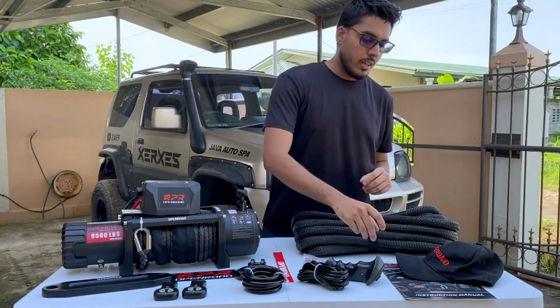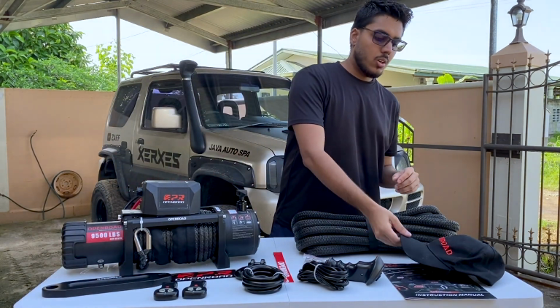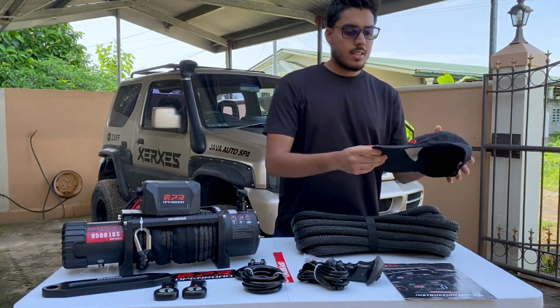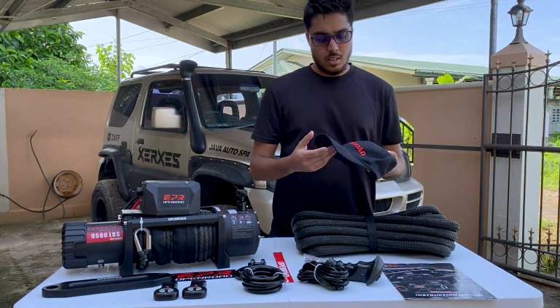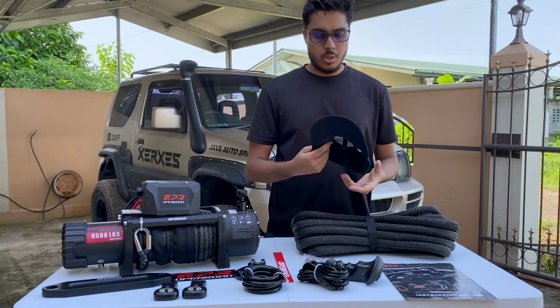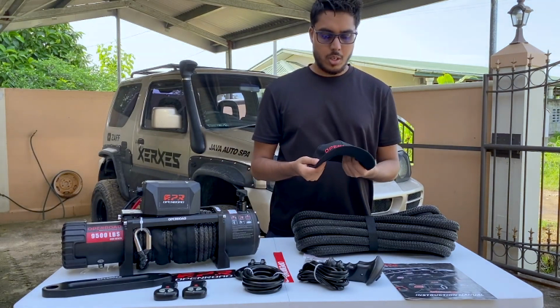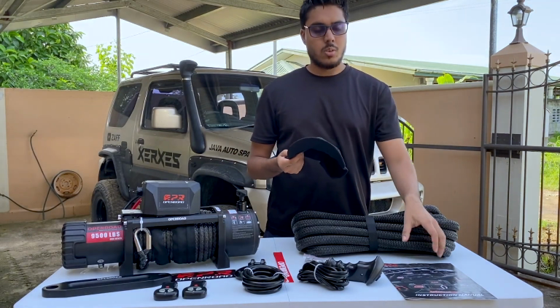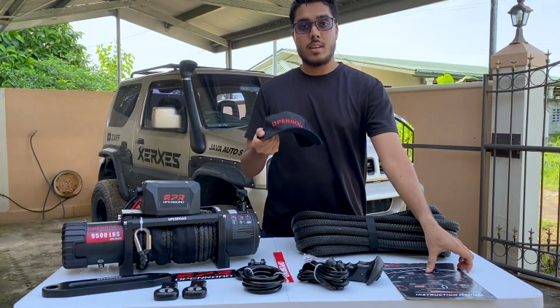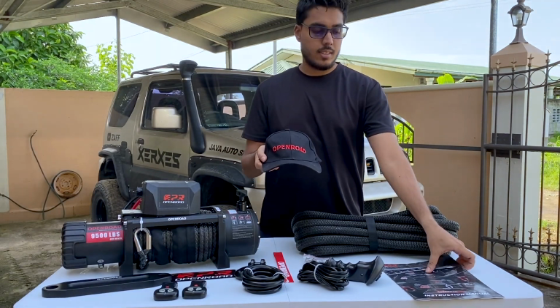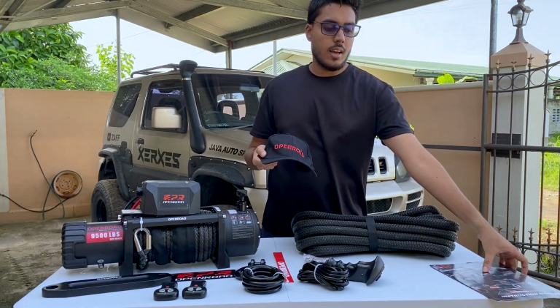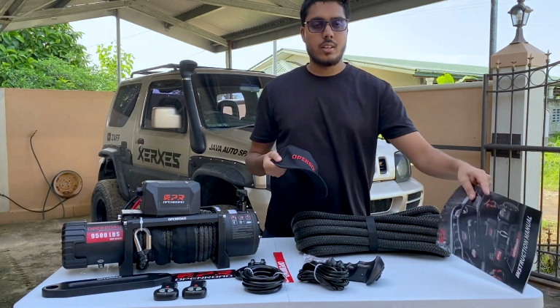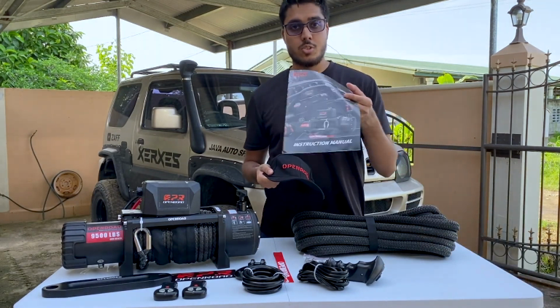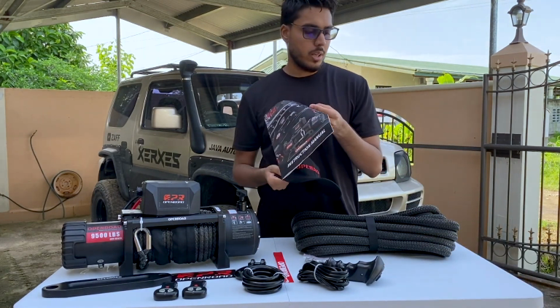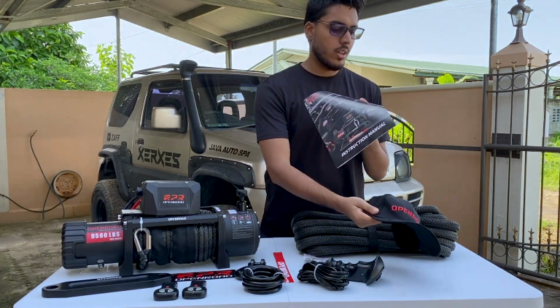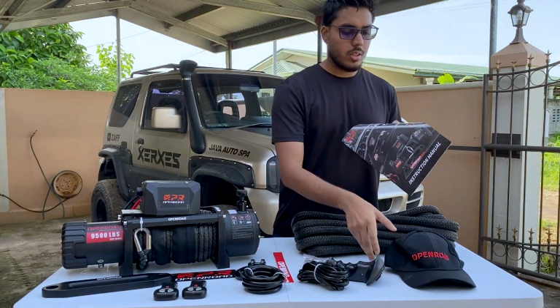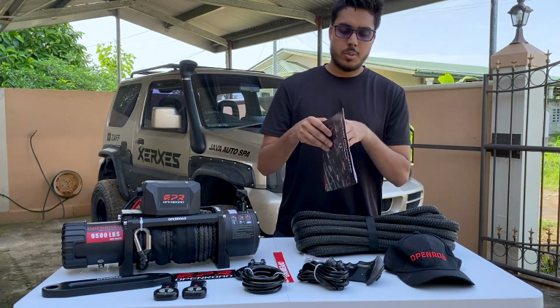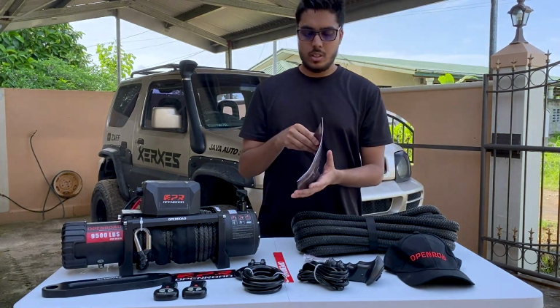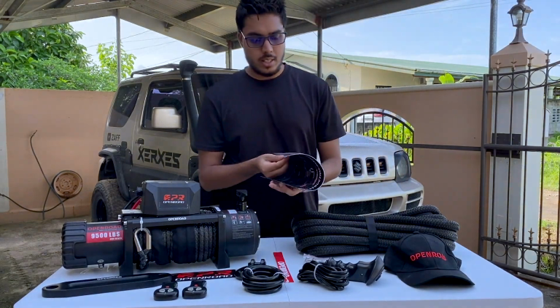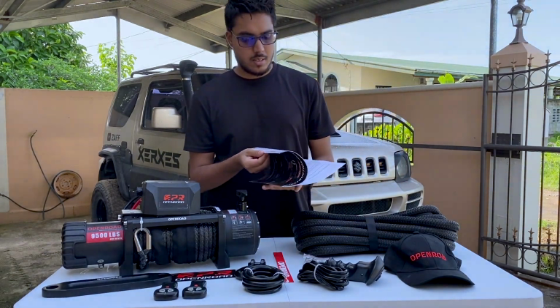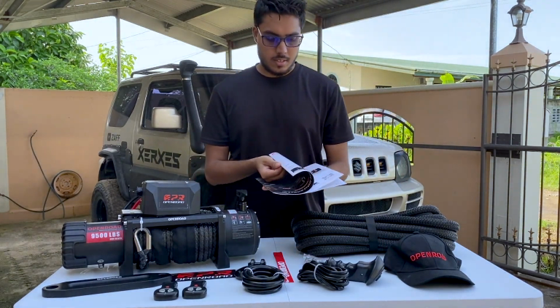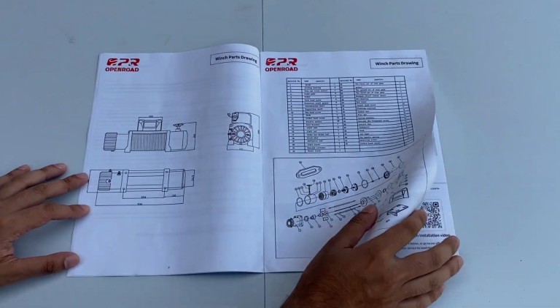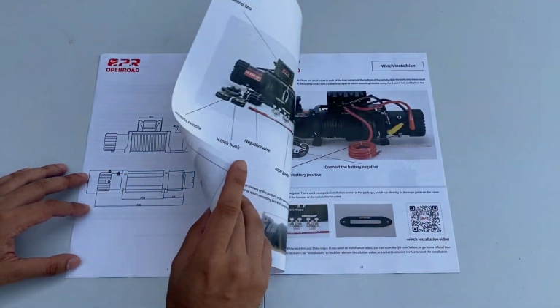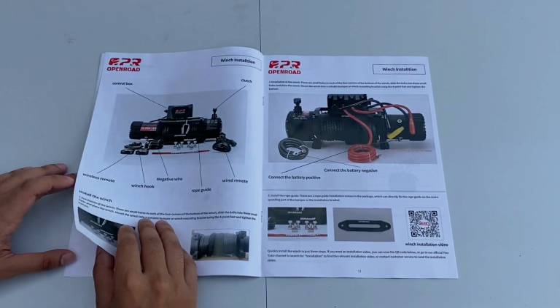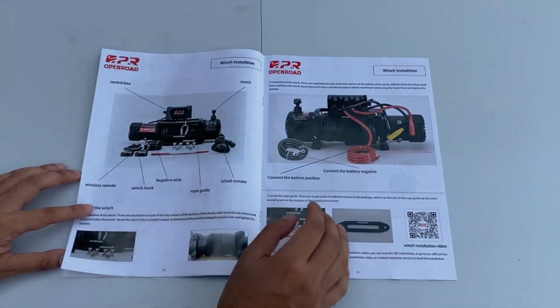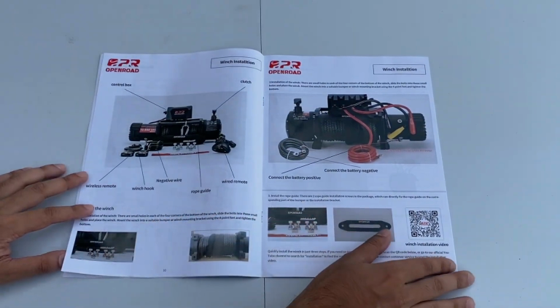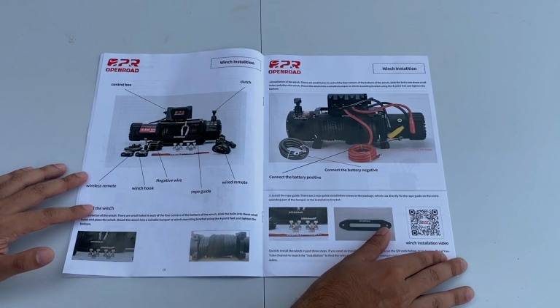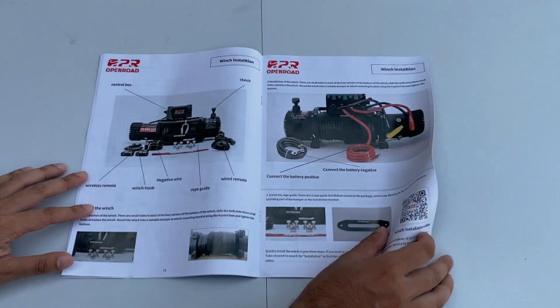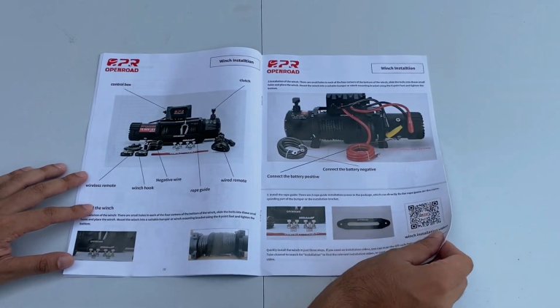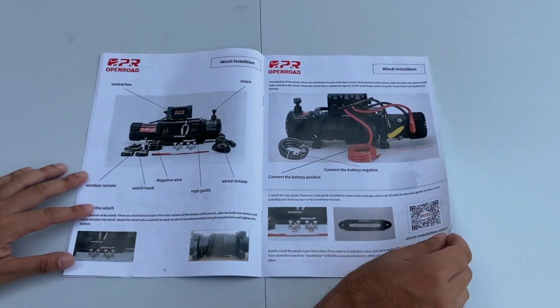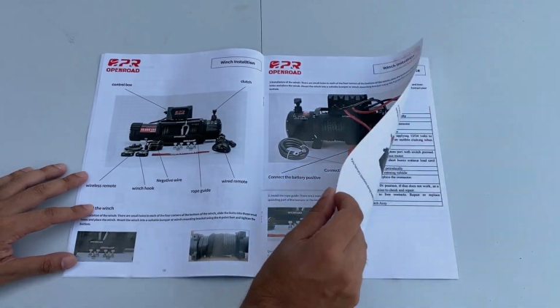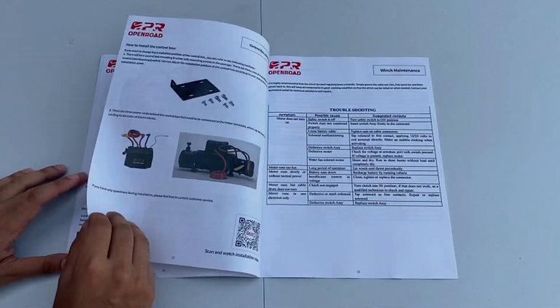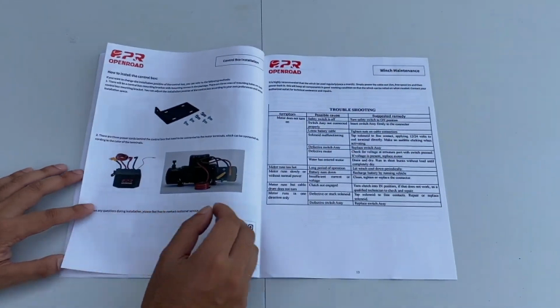Also included in the box was a detailed instruction manual. It's really nice because it covers everything about the winch — how to install it, the dimensions, and all the specifications.